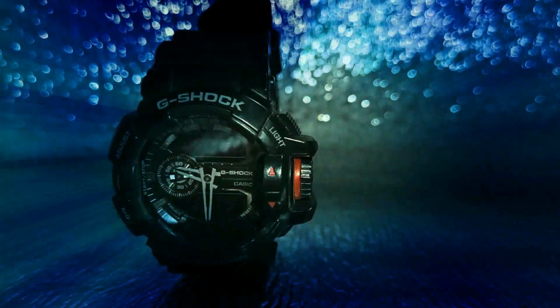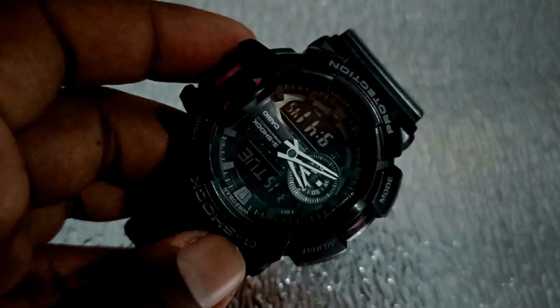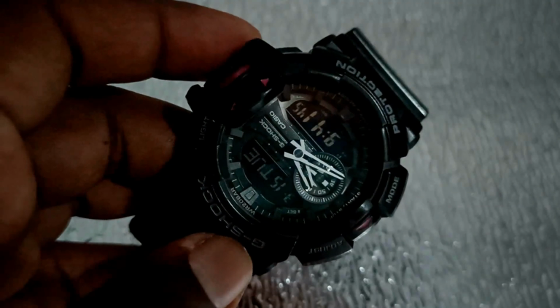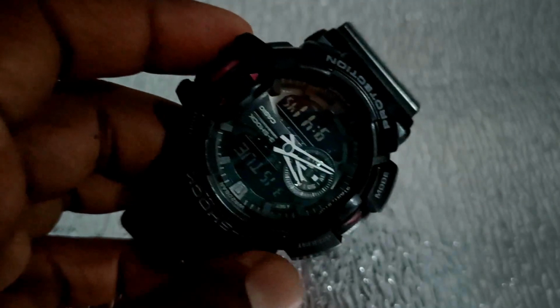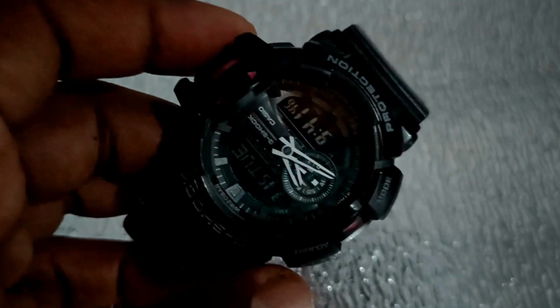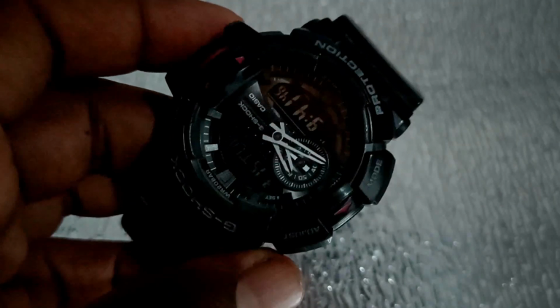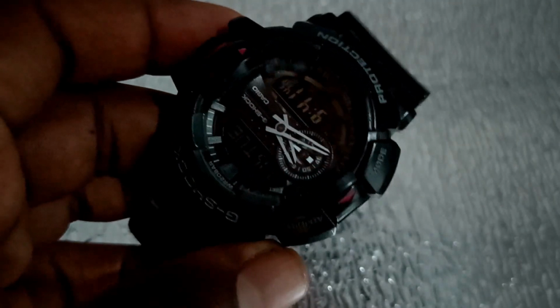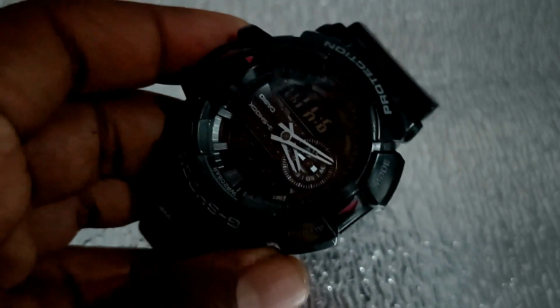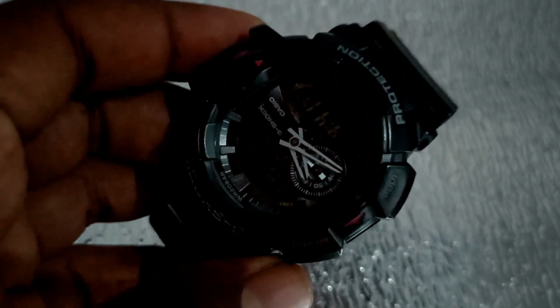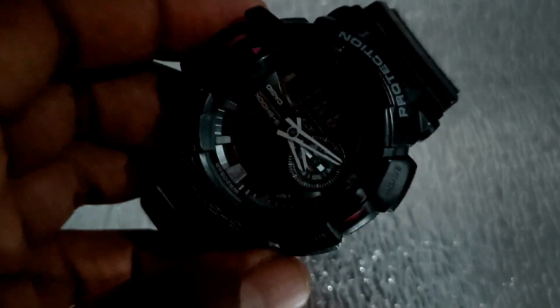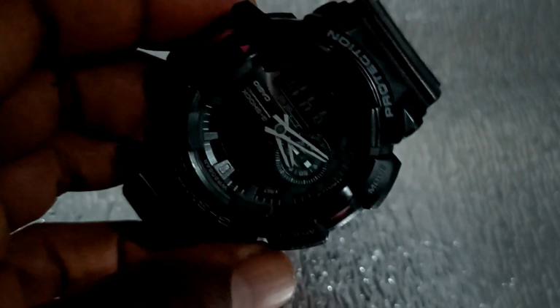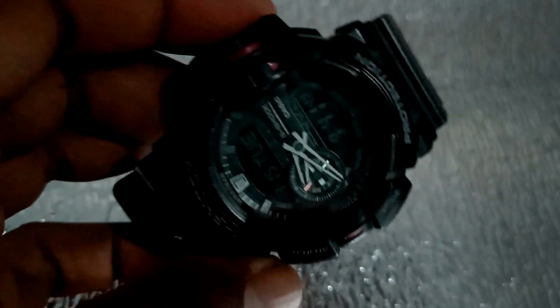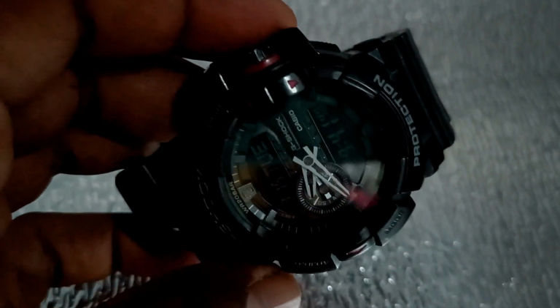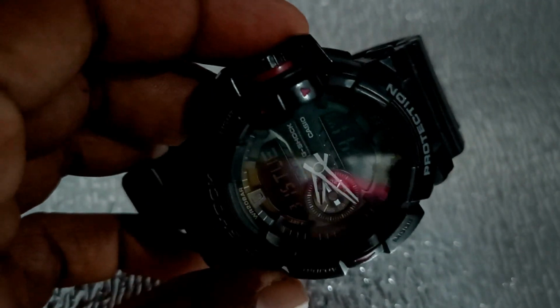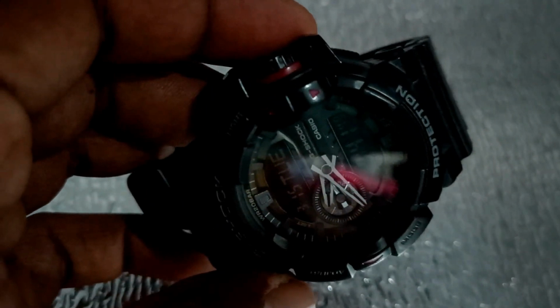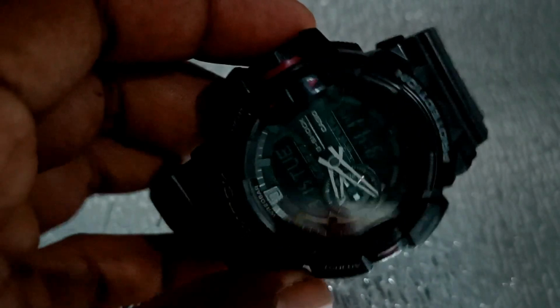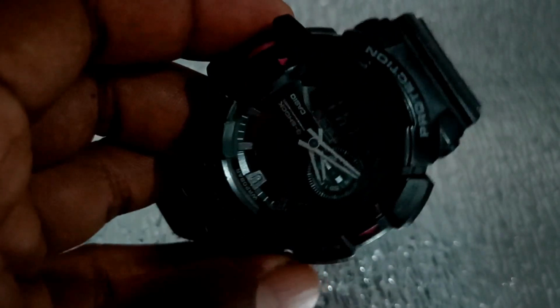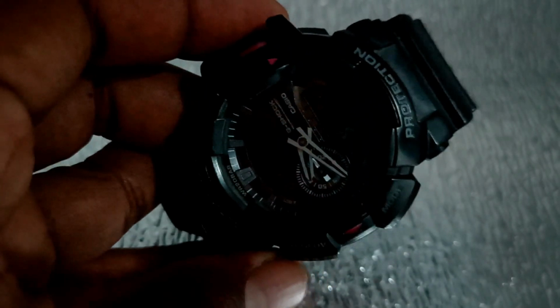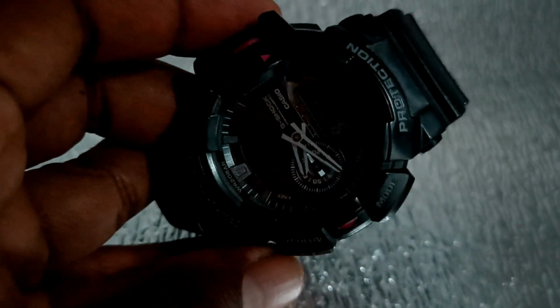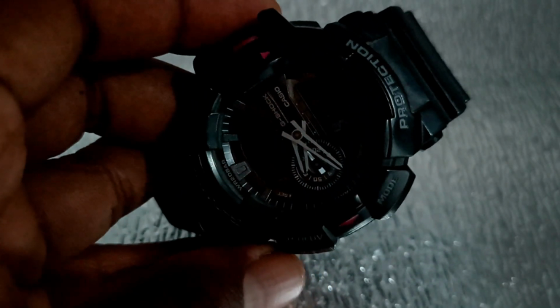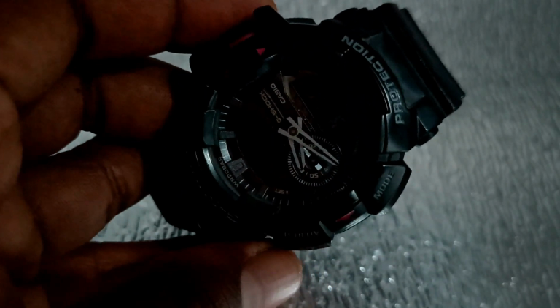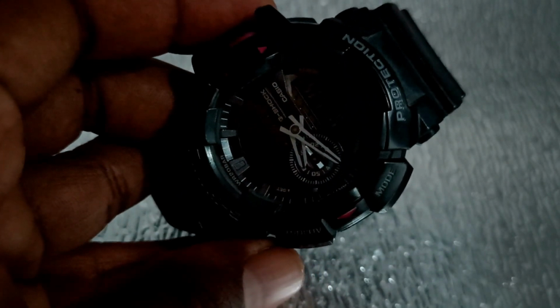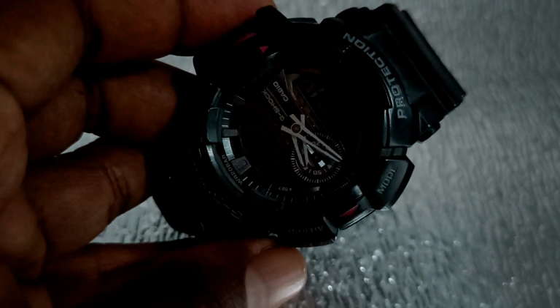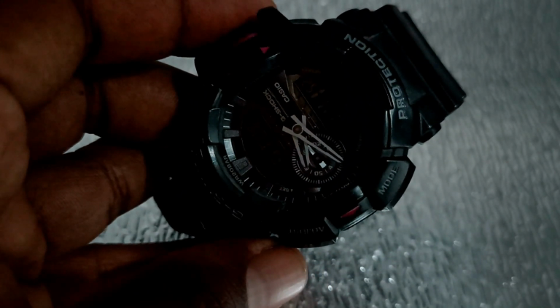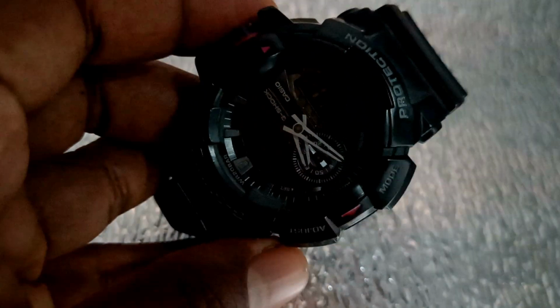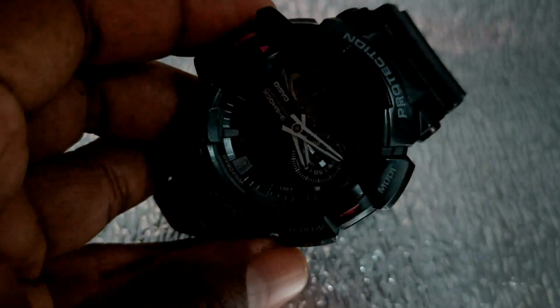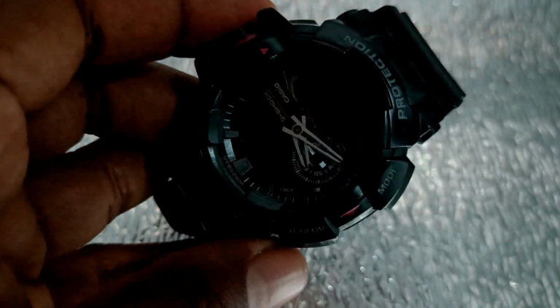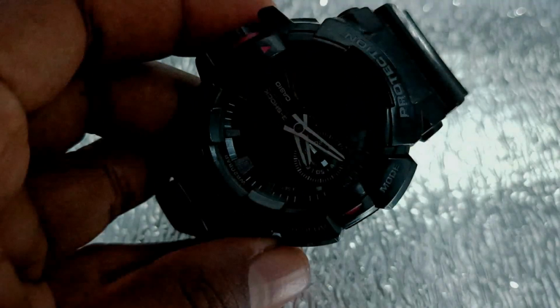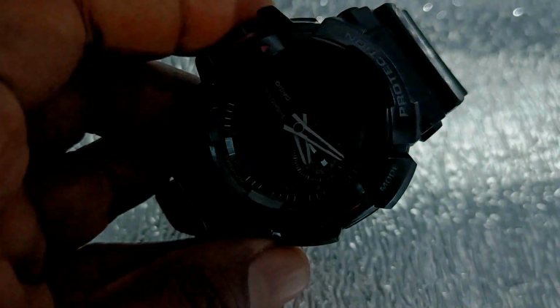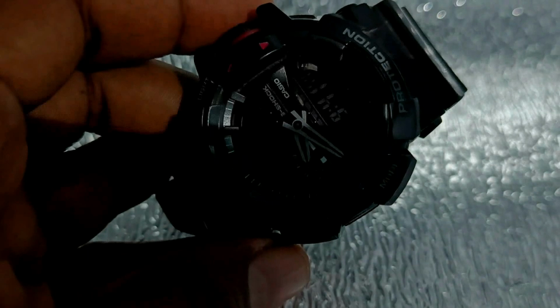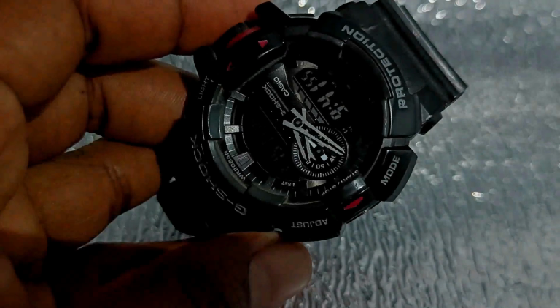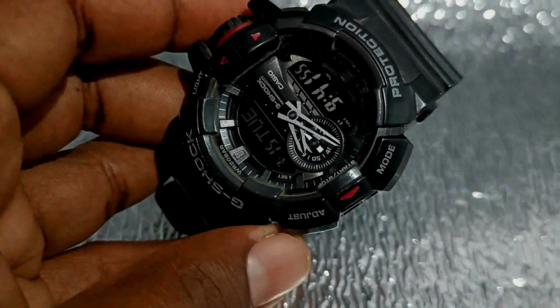Hi friends, welcome to this video. Let's review the 566 model. The Casio G-Shock 566 is a sports watch.